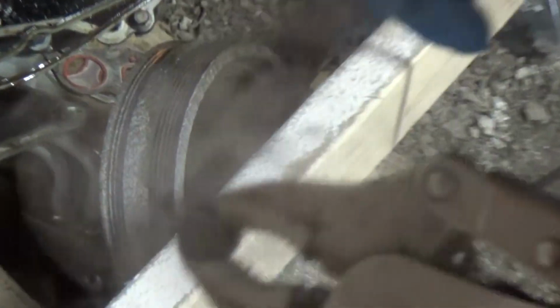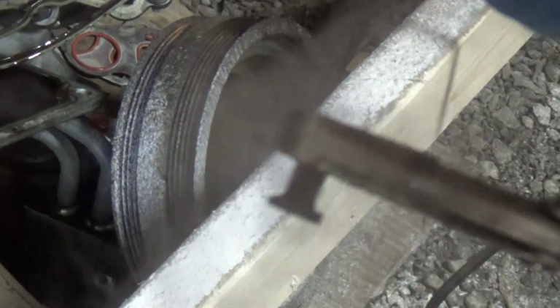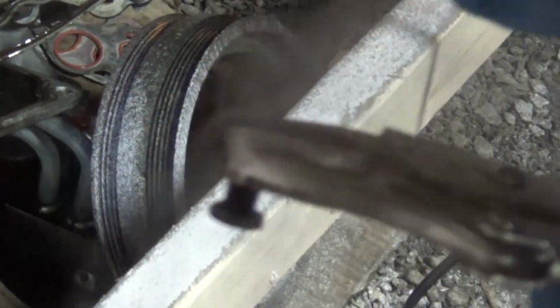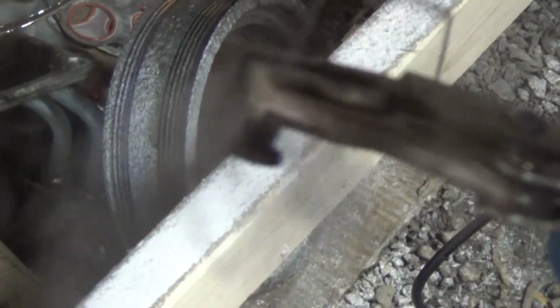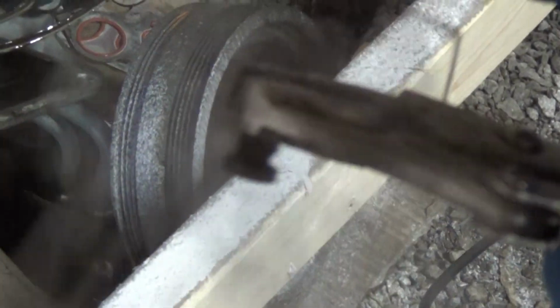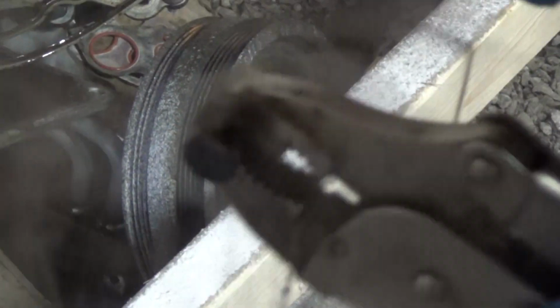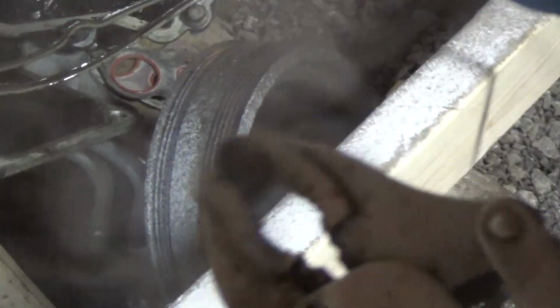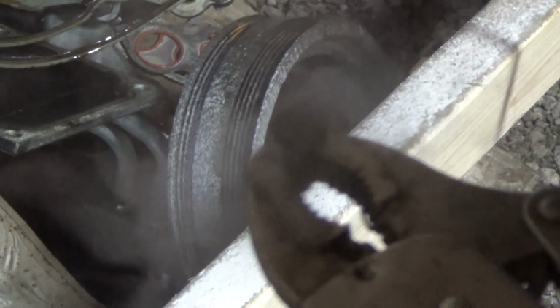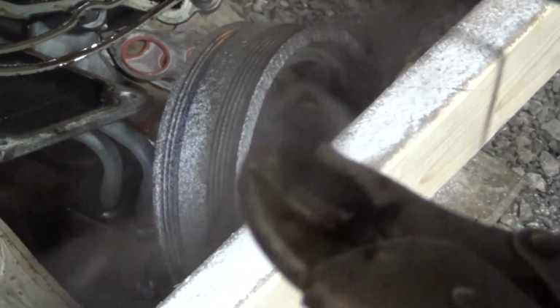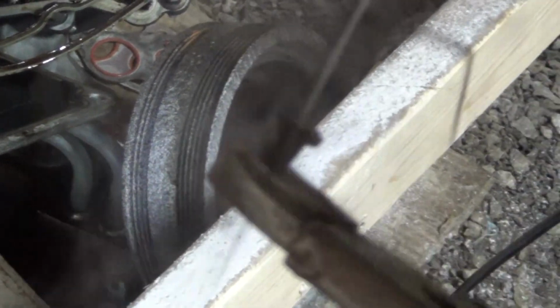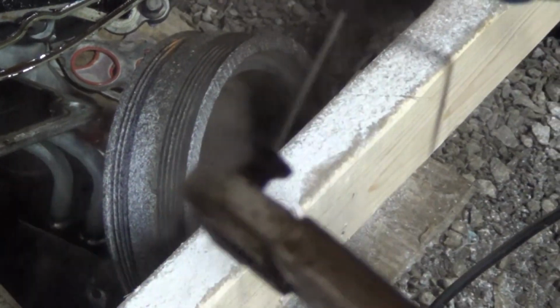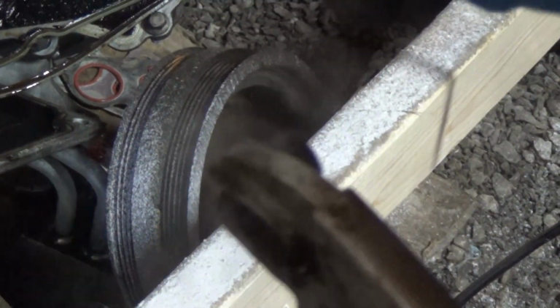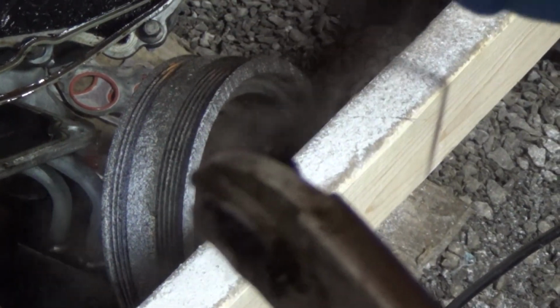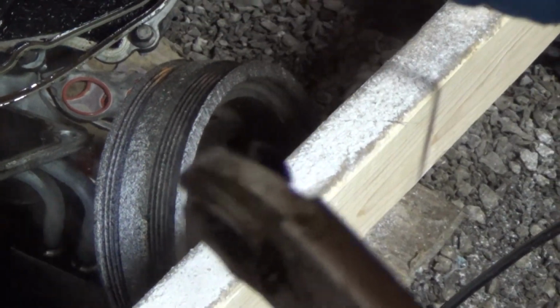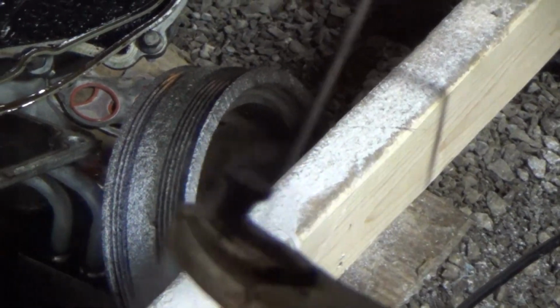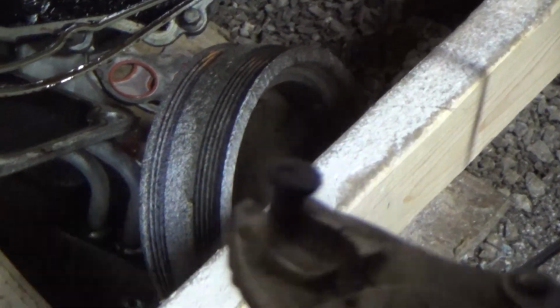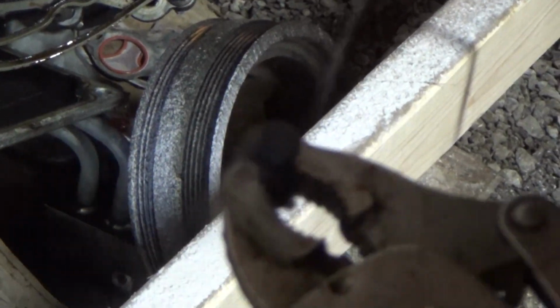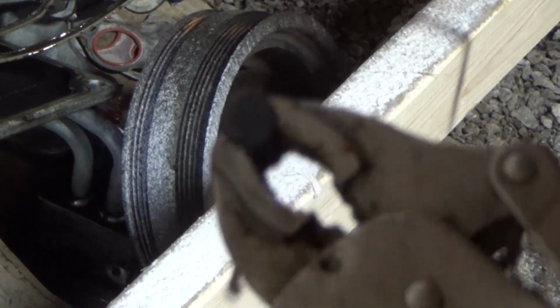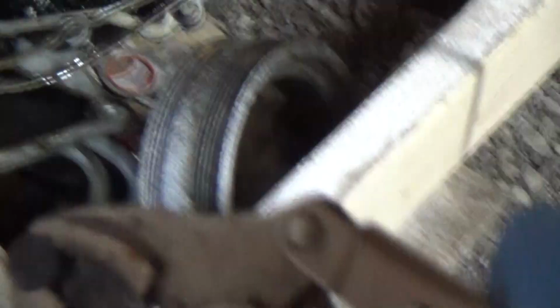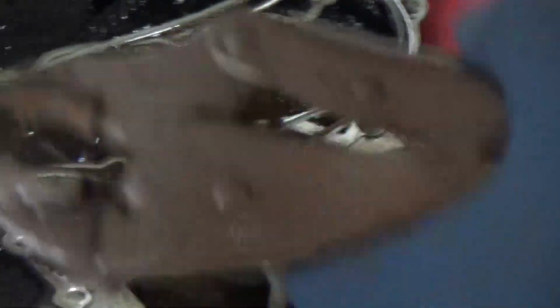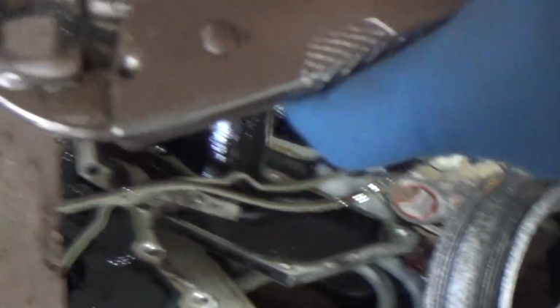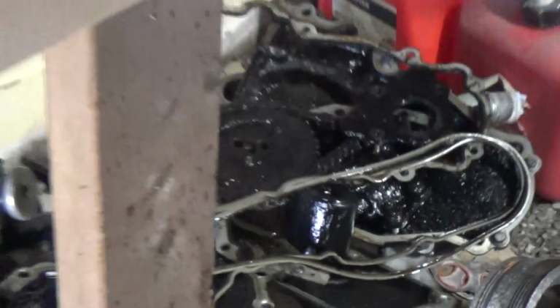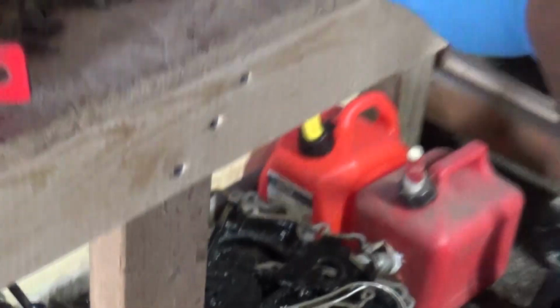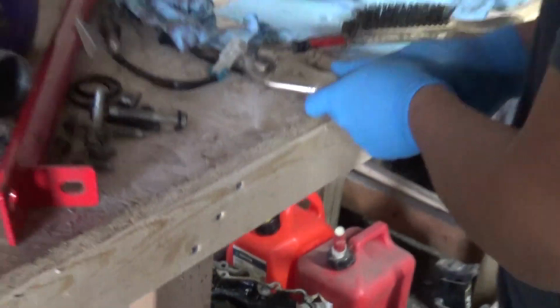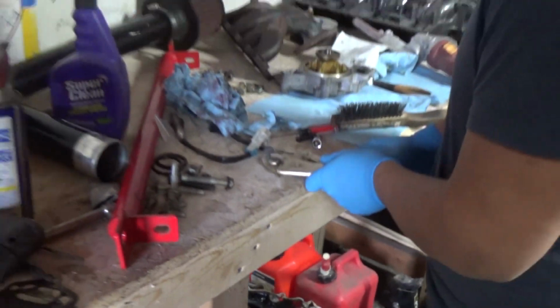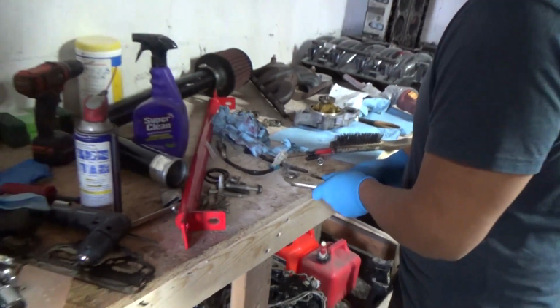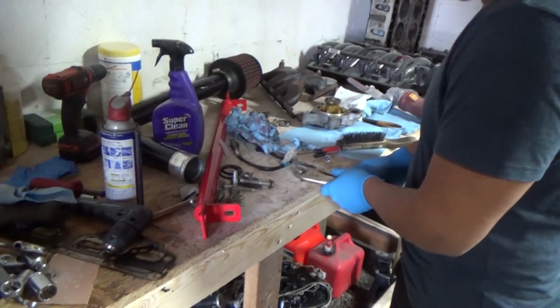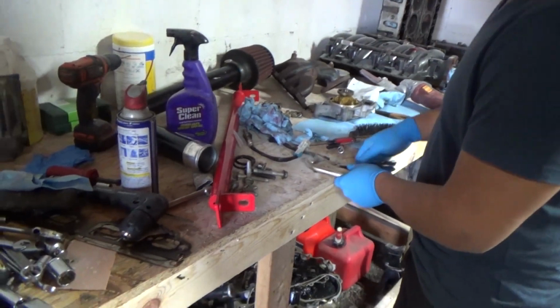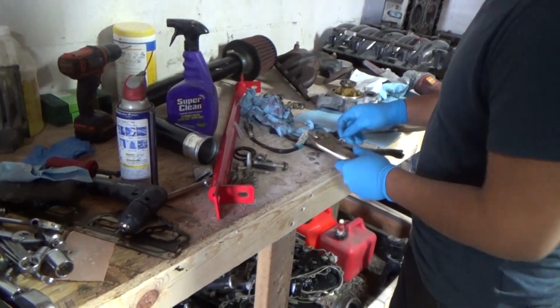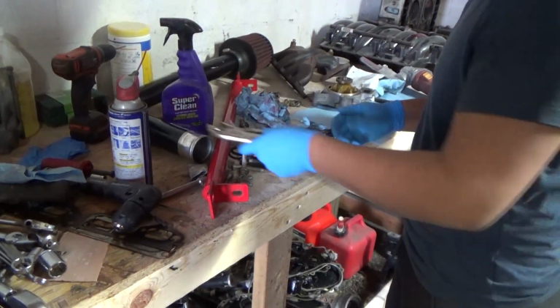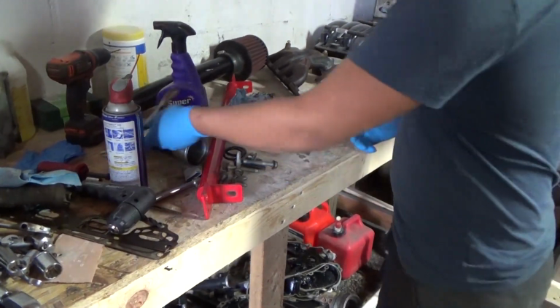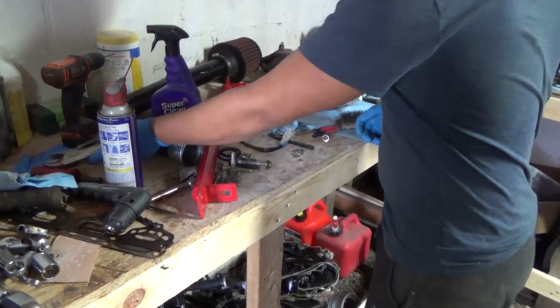That actually gives us more room to be able to drill down because we have to go another nine or ten millimeters or so. That'll fill that hole and it'll be good to go.